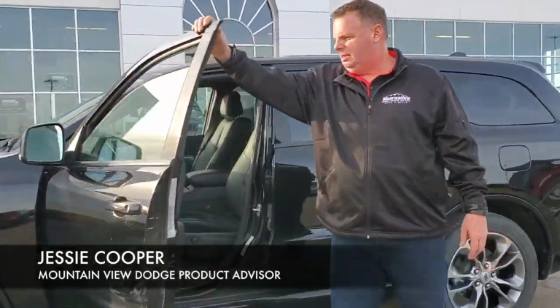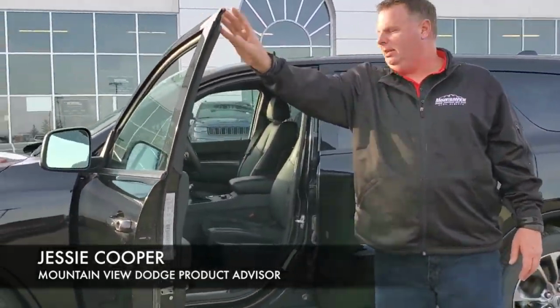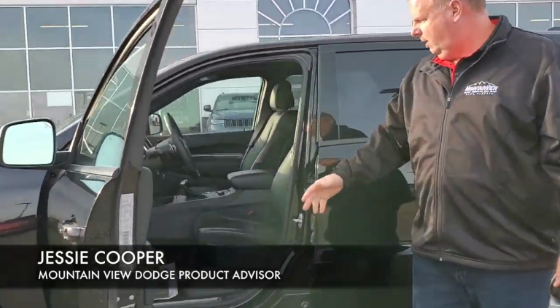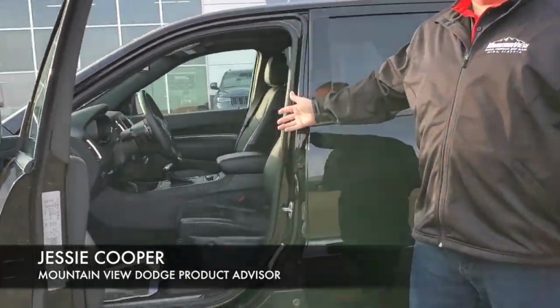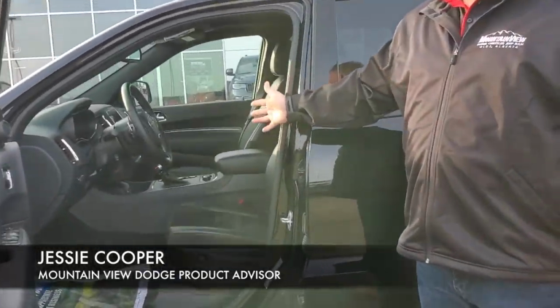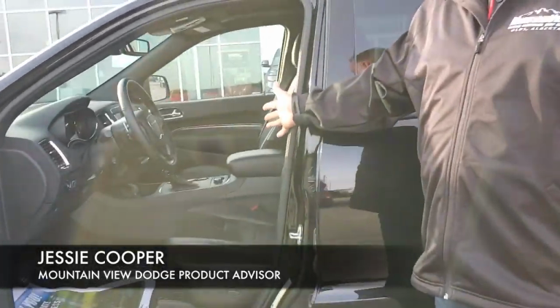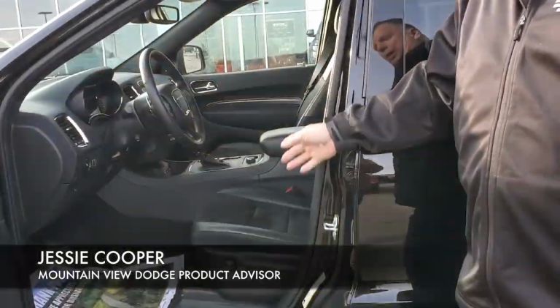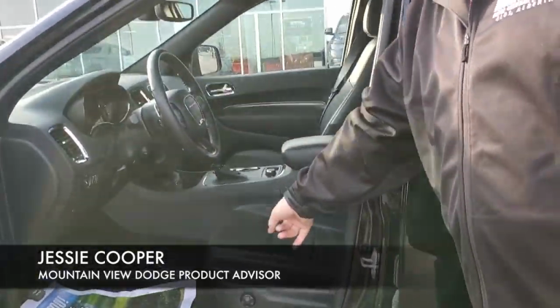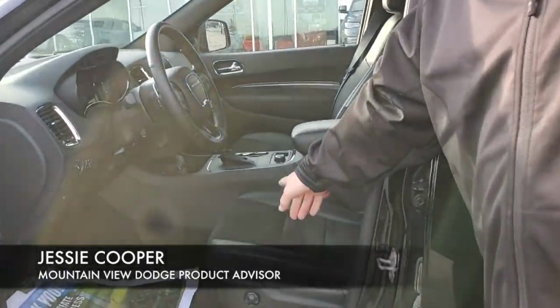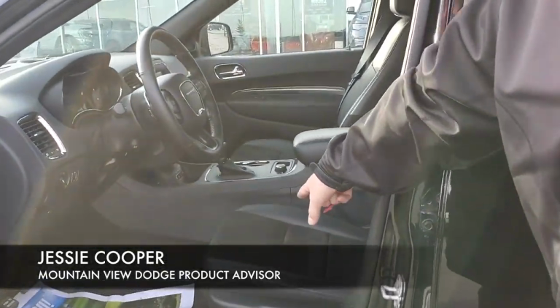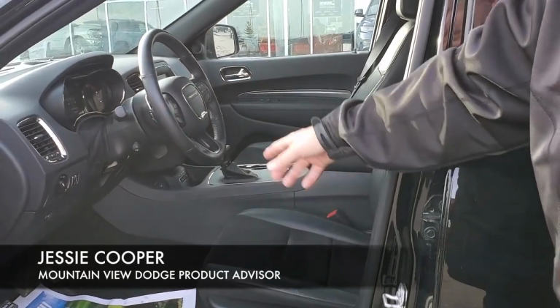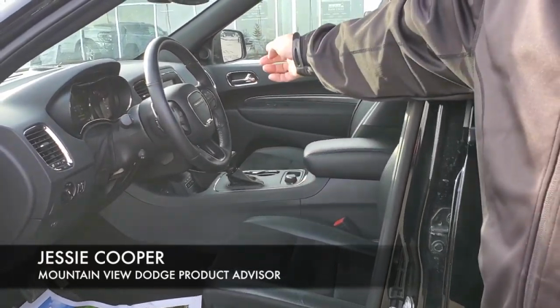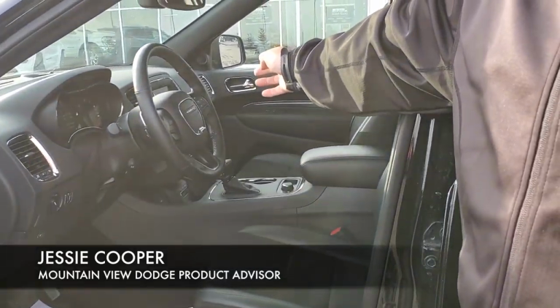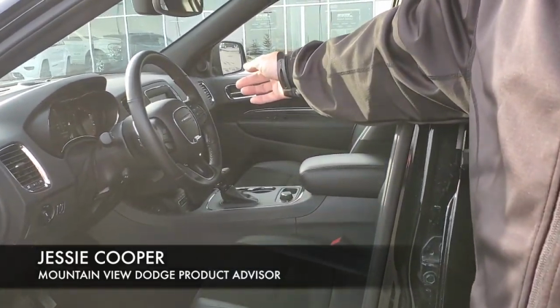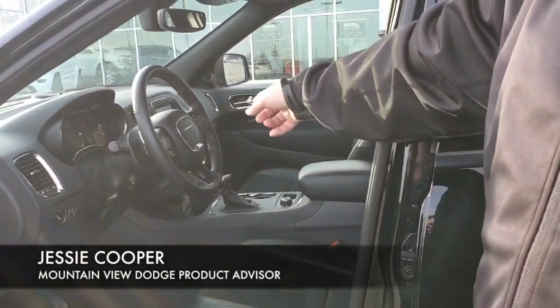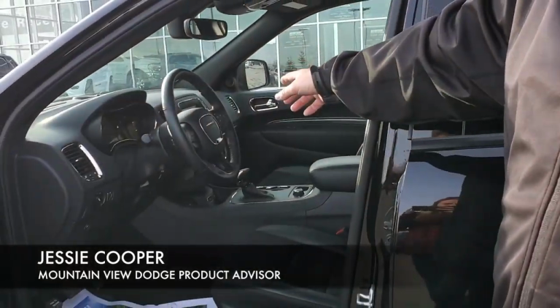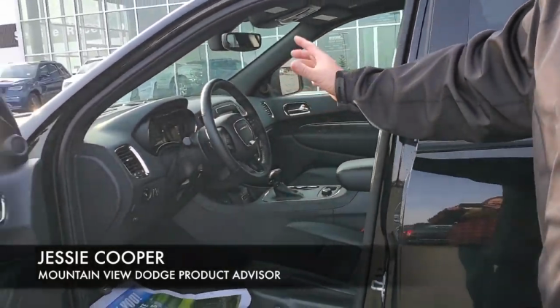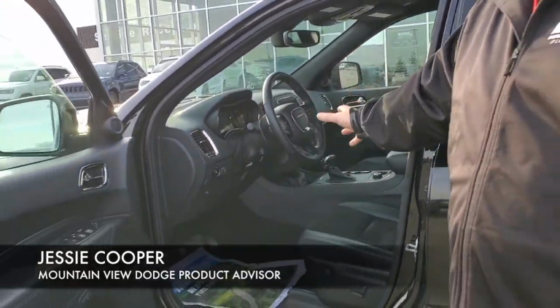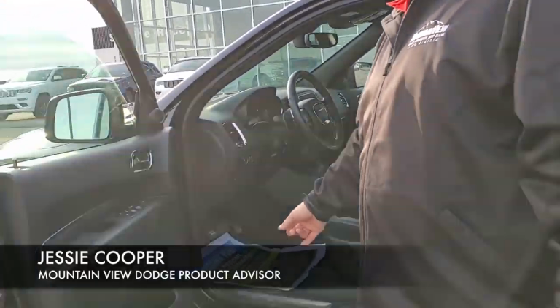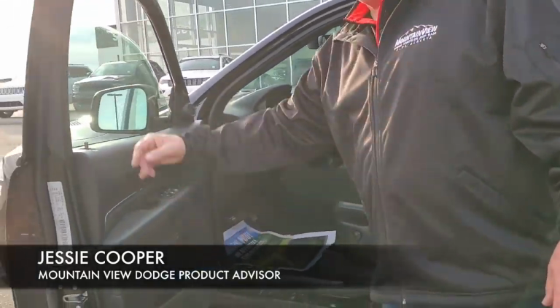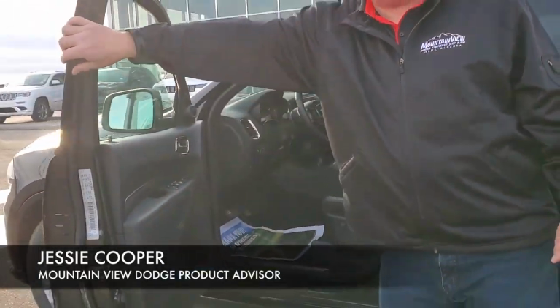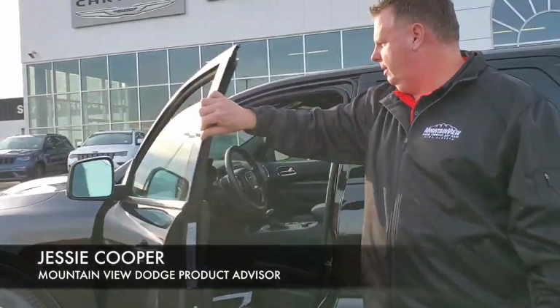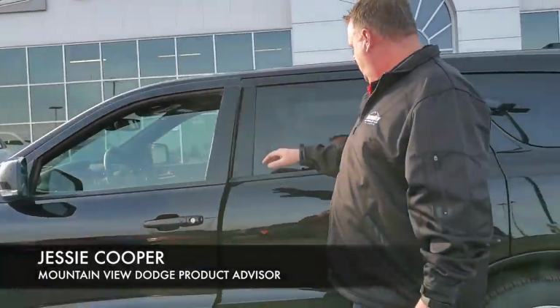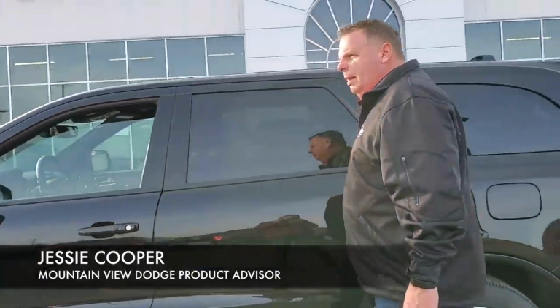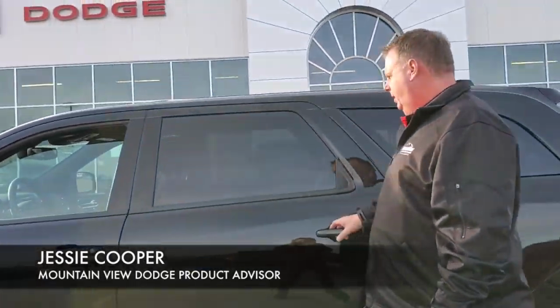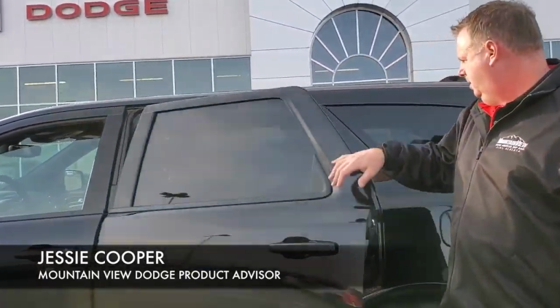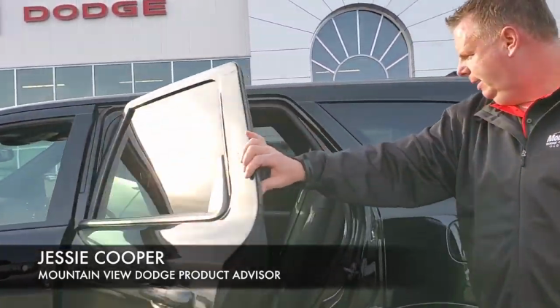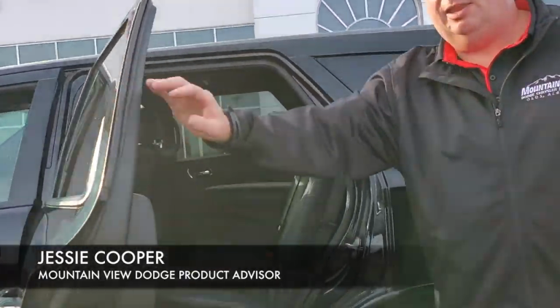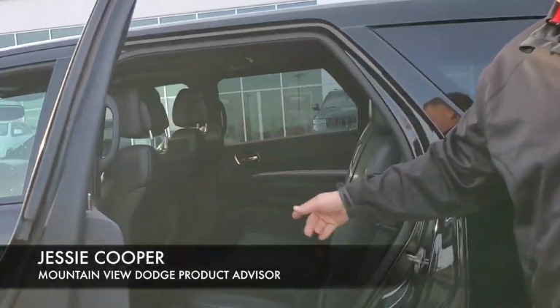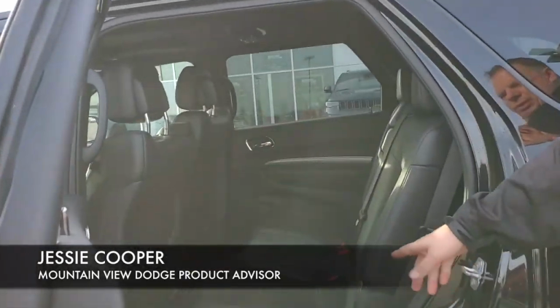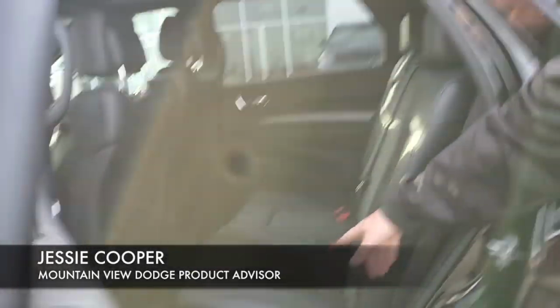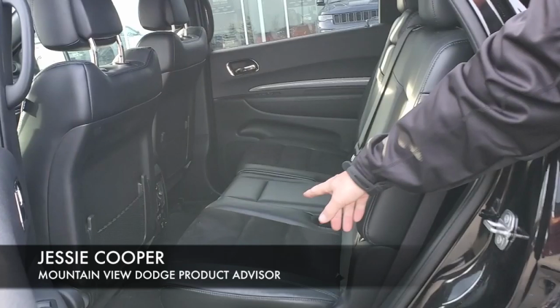Inside we have the leather RT package with perforated seats, 8.4 inch touchscreen, heated seats, heated steering wheel, memory seats. And in the back, again a leather bench seat with the perforated inserts.